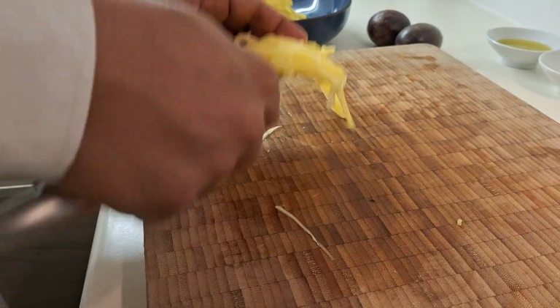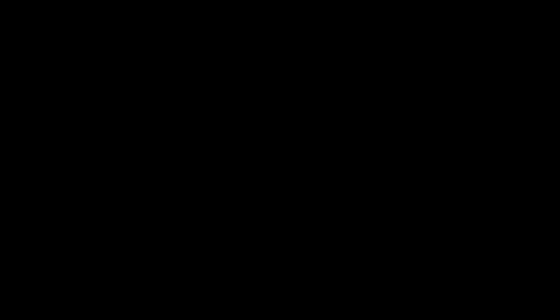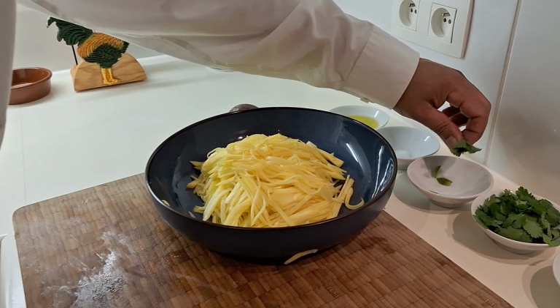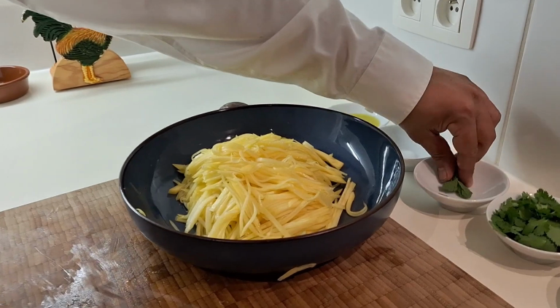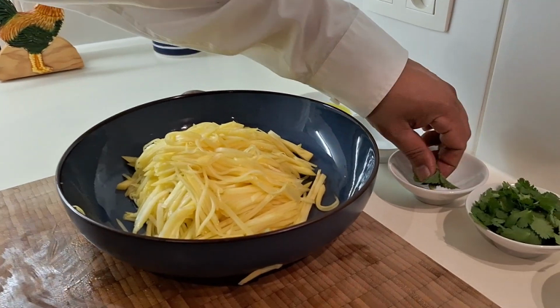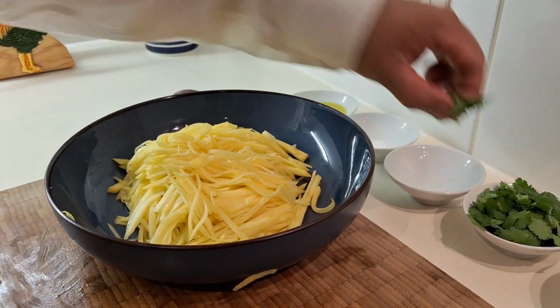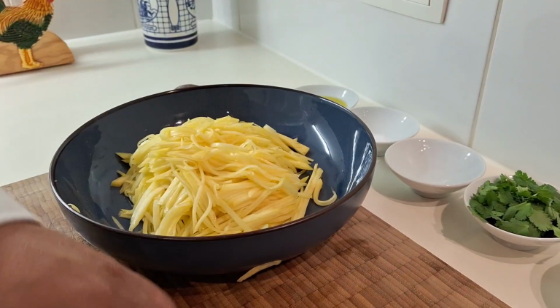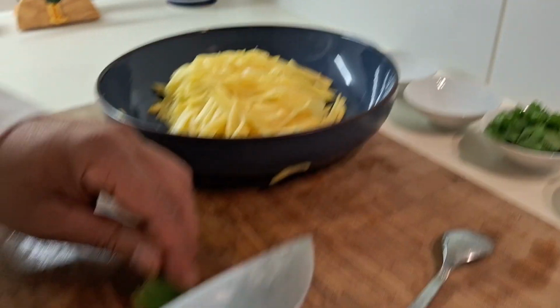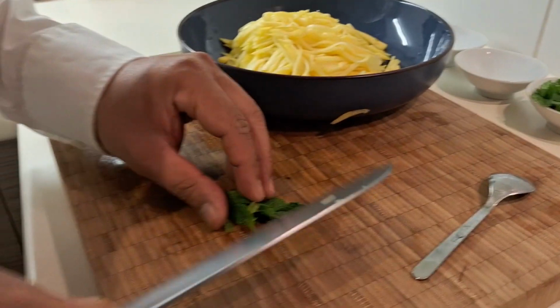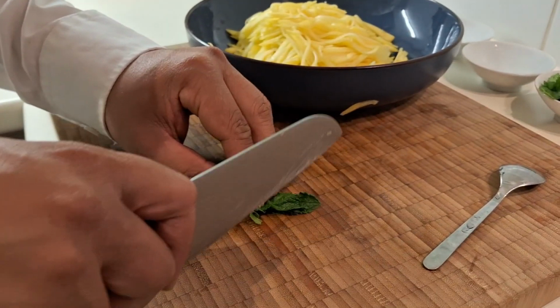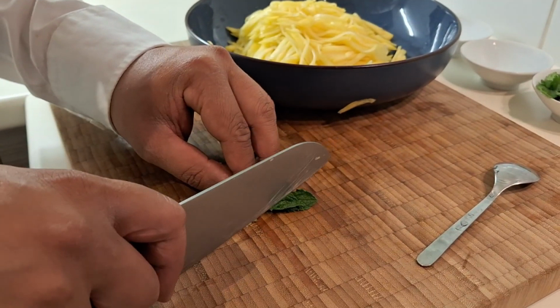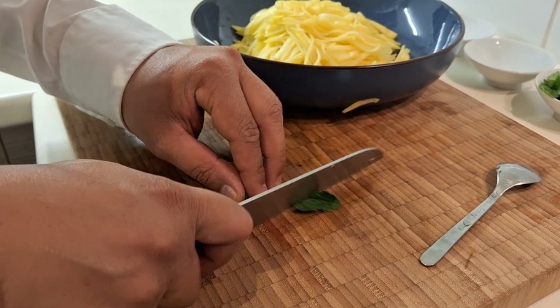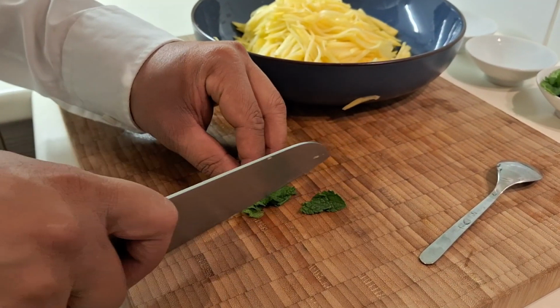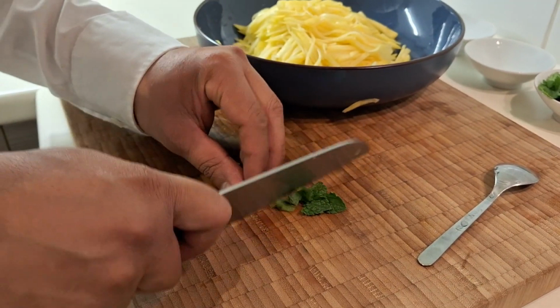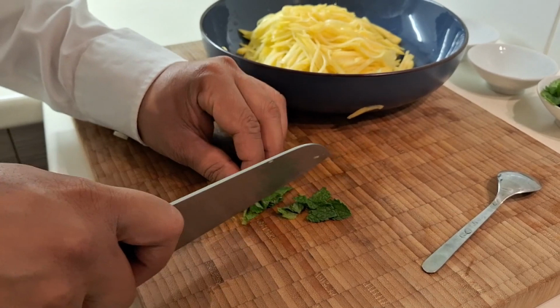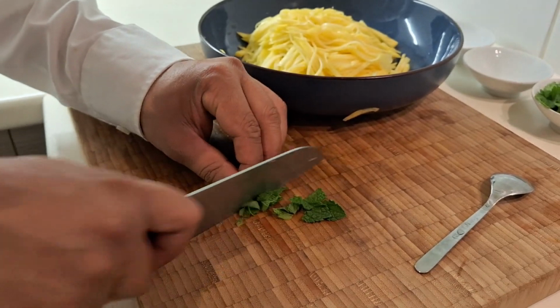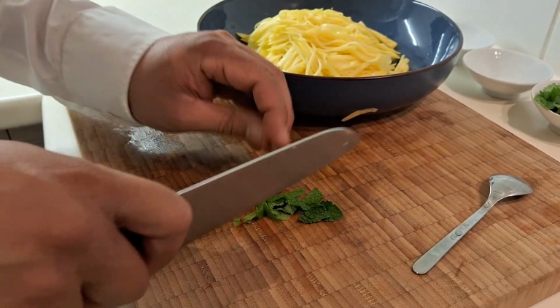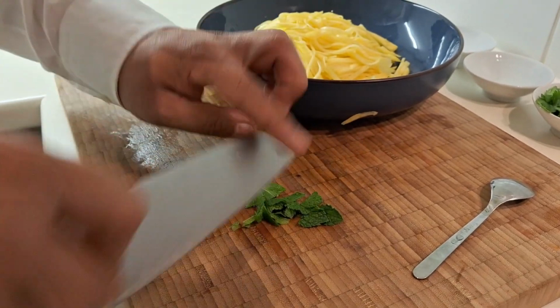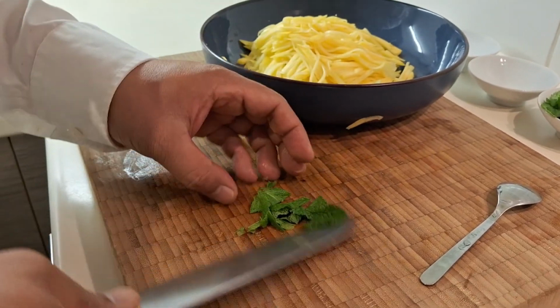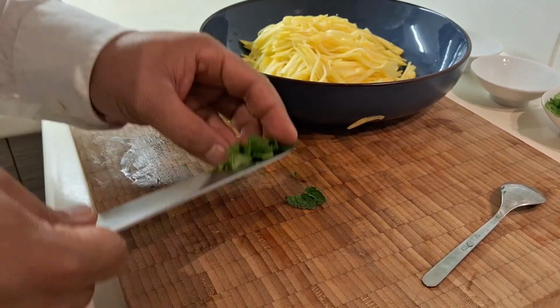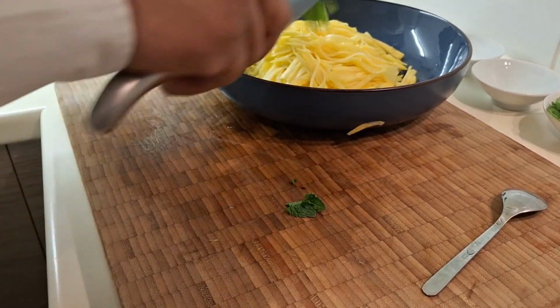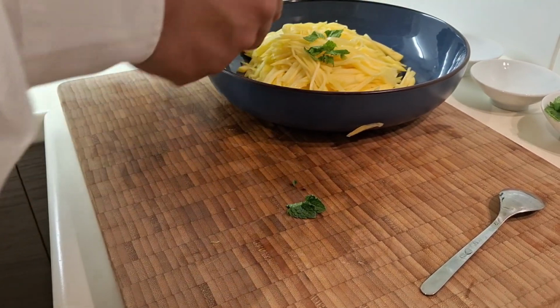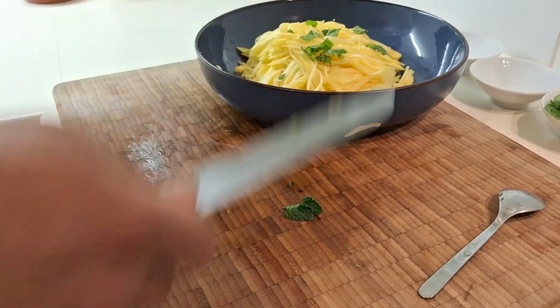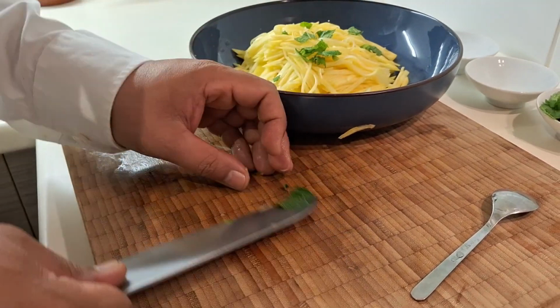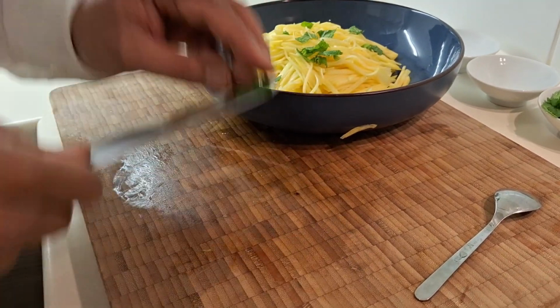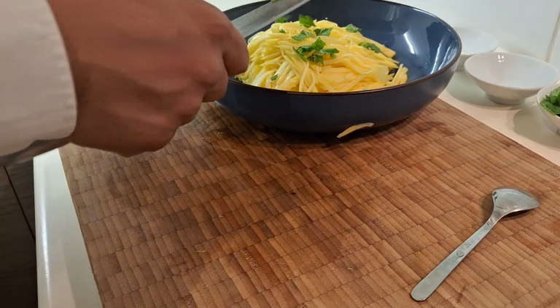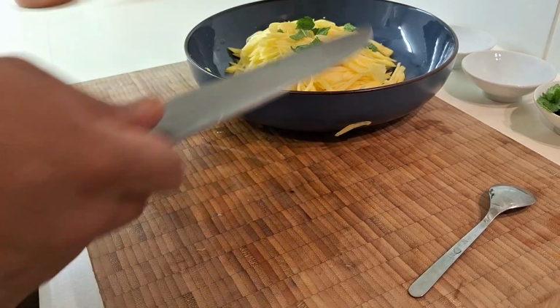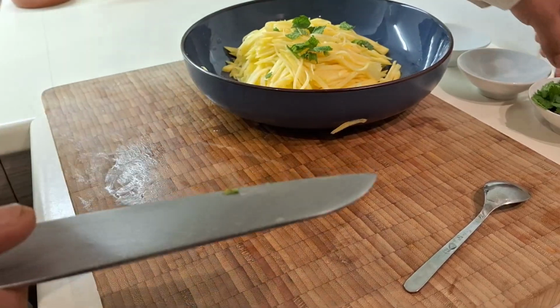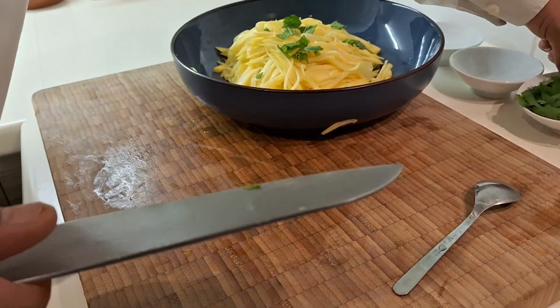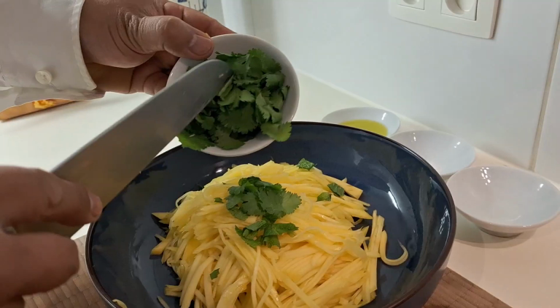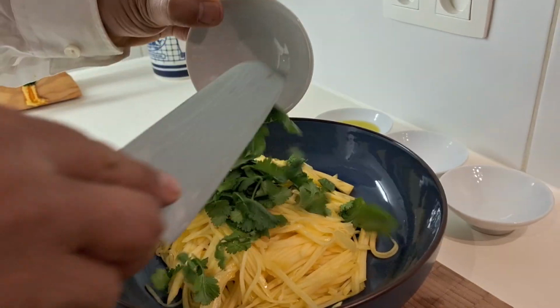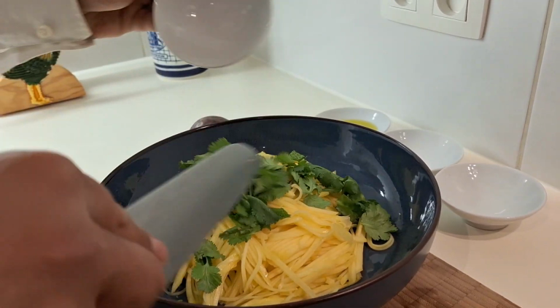Next, we put in the mint. With the mint, we can cut it into just four pieces, like that — just to make a flavor. And then you put in the coriander.